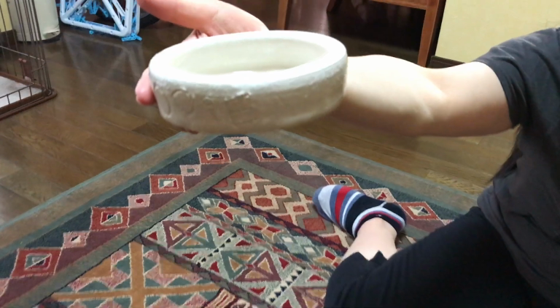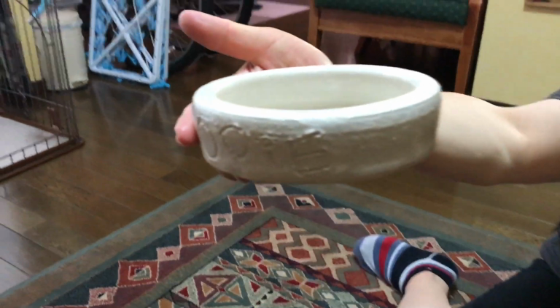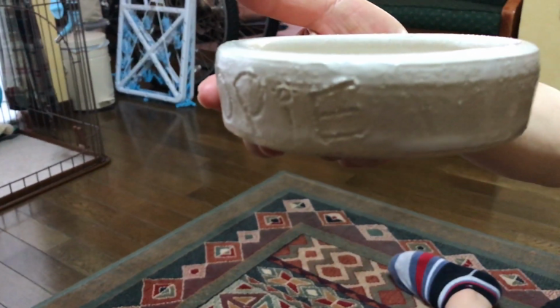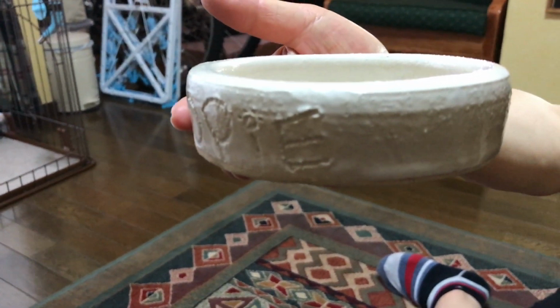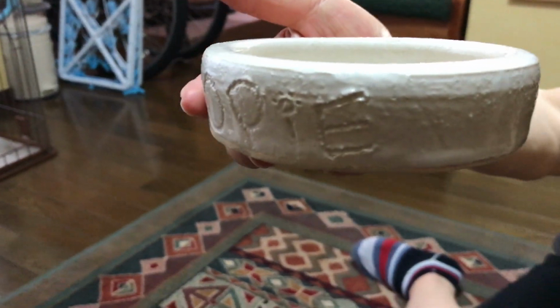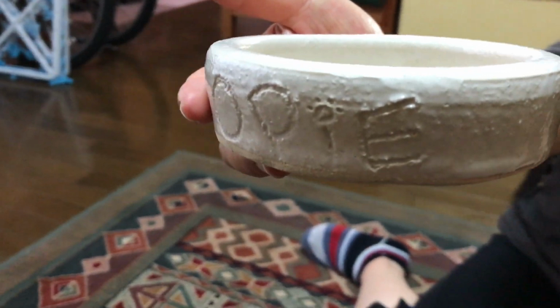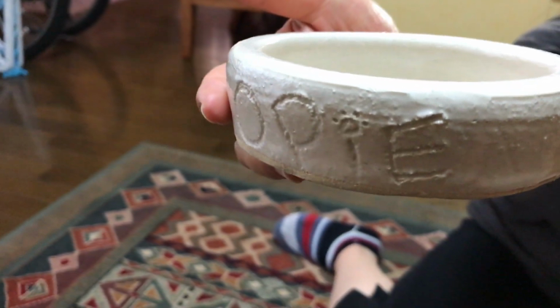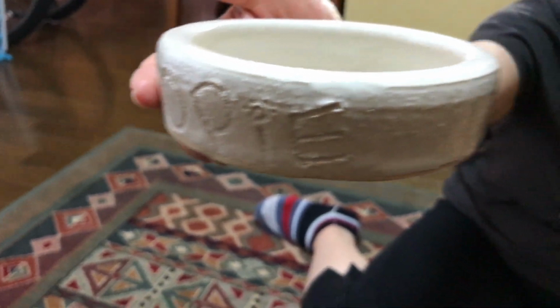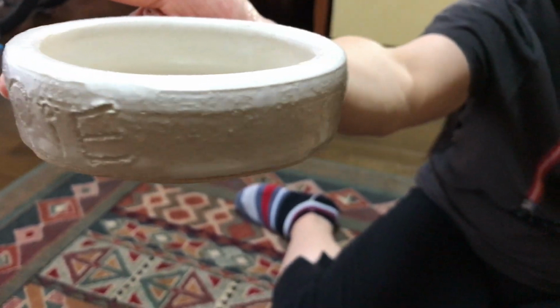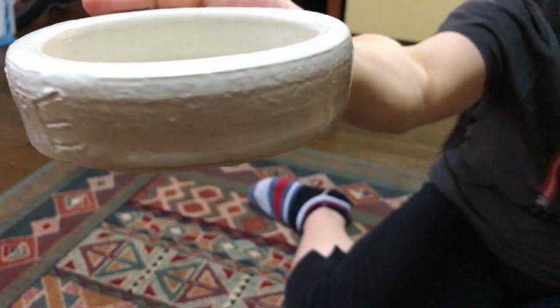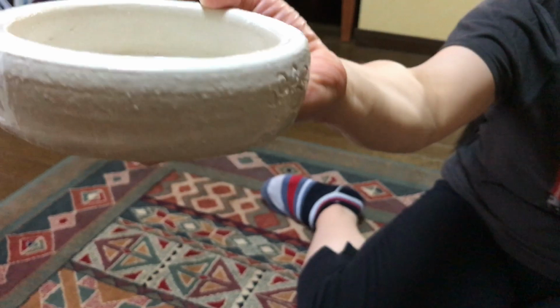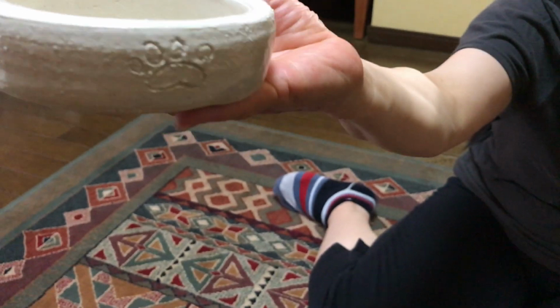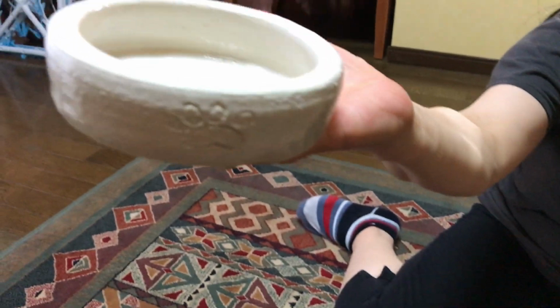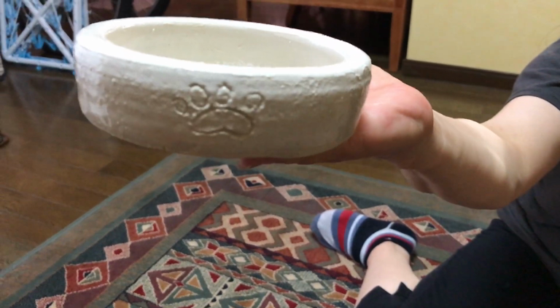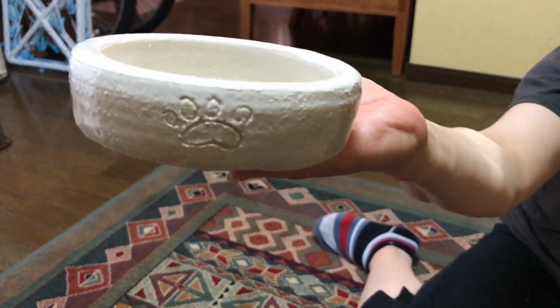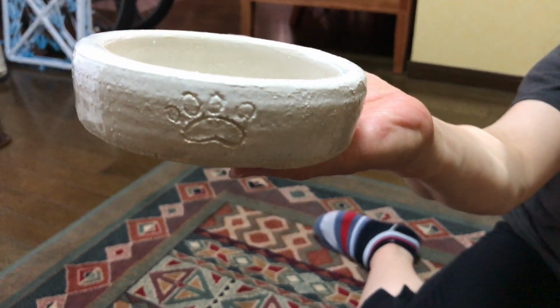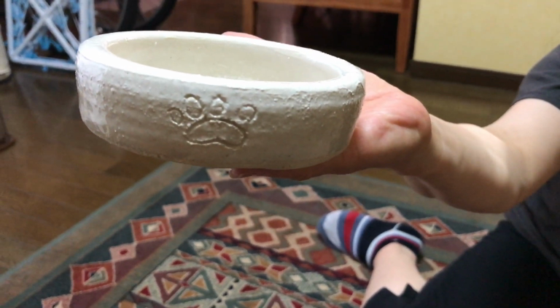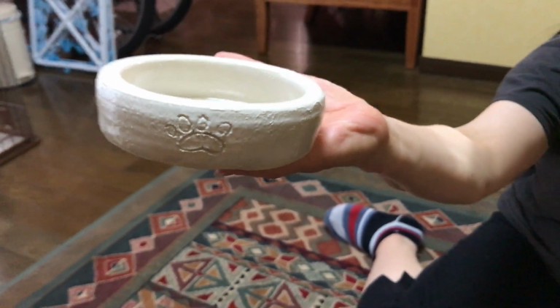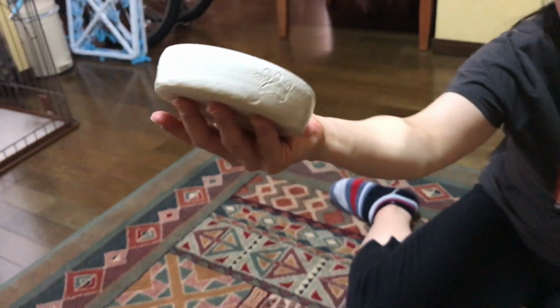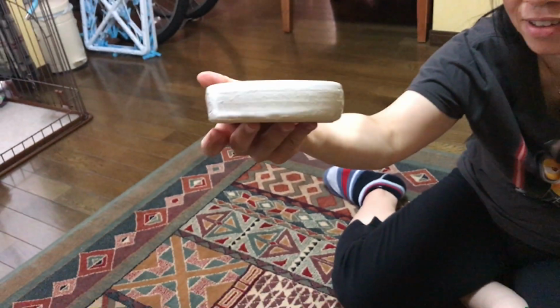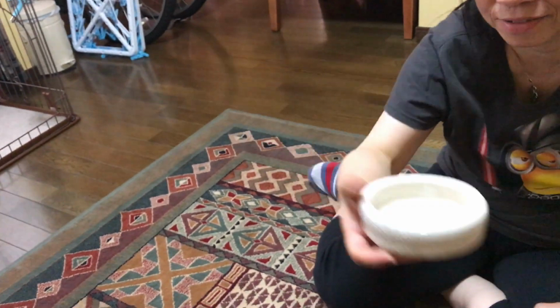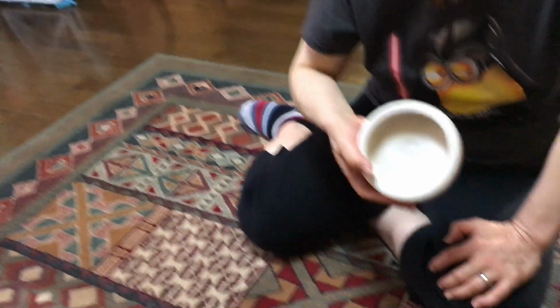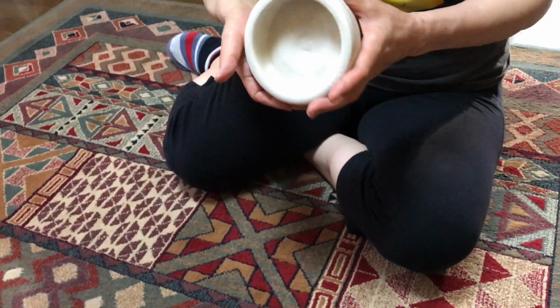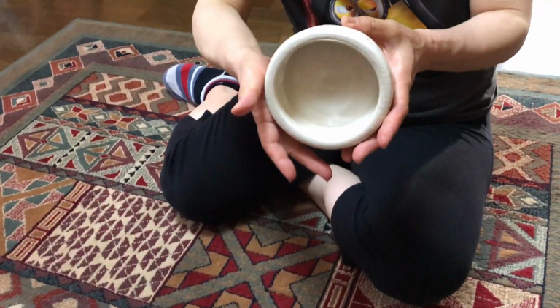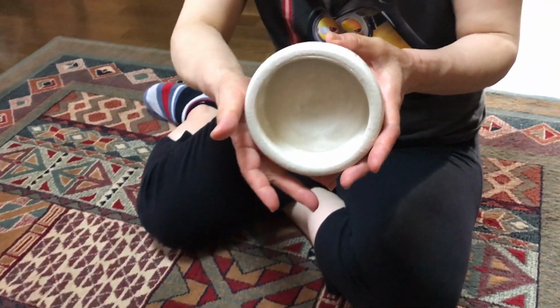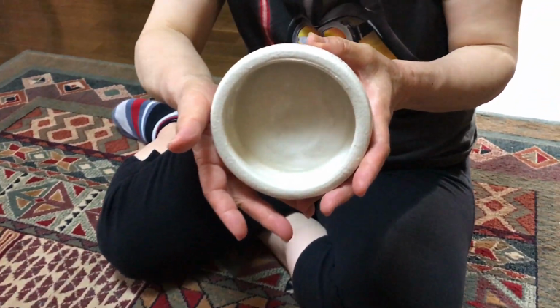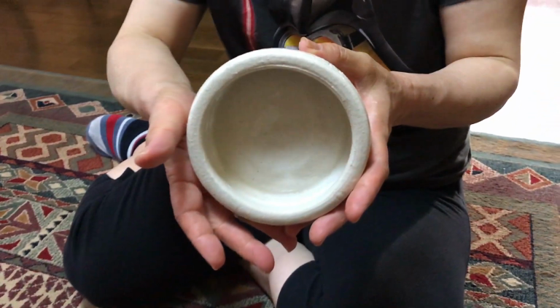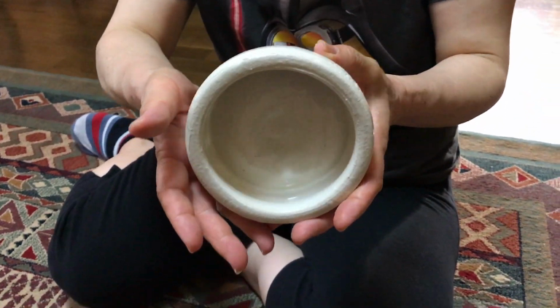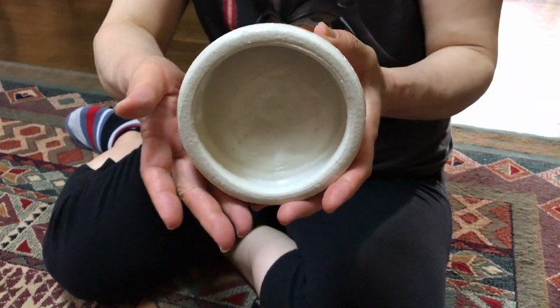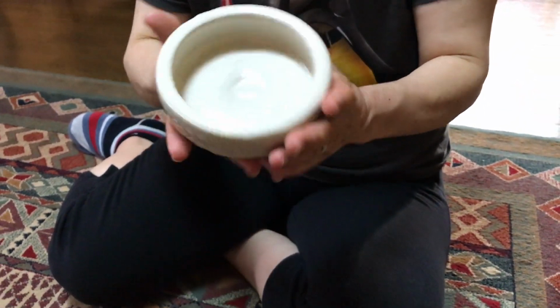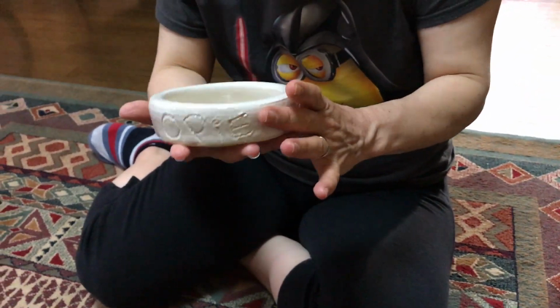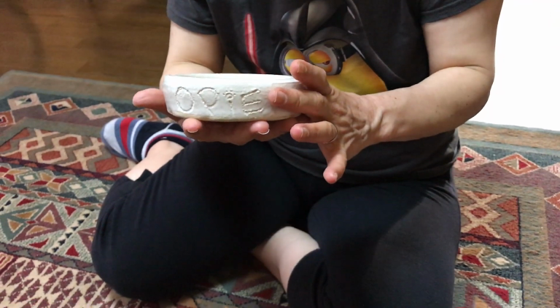Opi's dog bowl. It says Opi on the front of it, and let's see the back — it's got the dog print. So we made the dog bowl for Opi. It's pretty round. She did a pretty good job — you did a hell of a job on that.